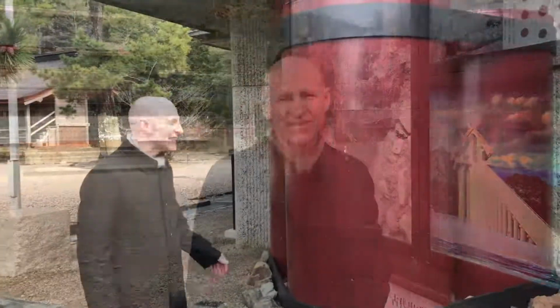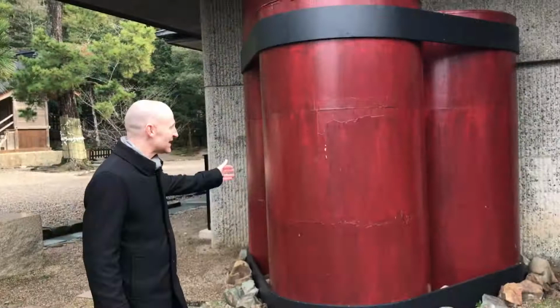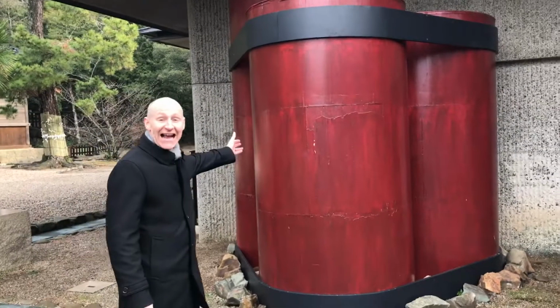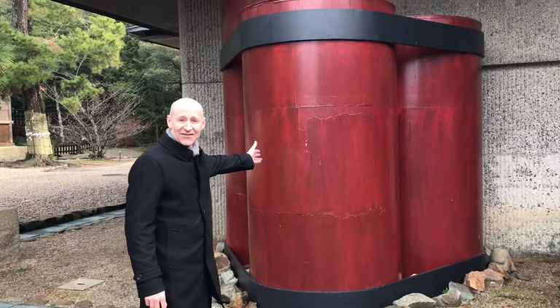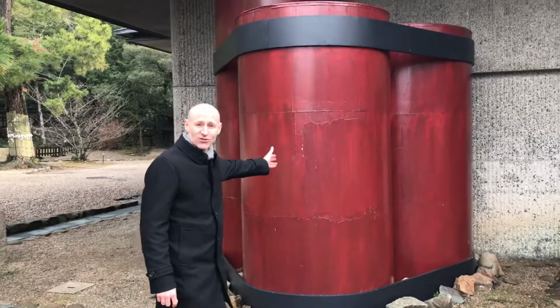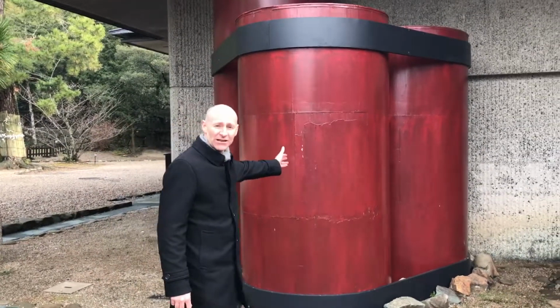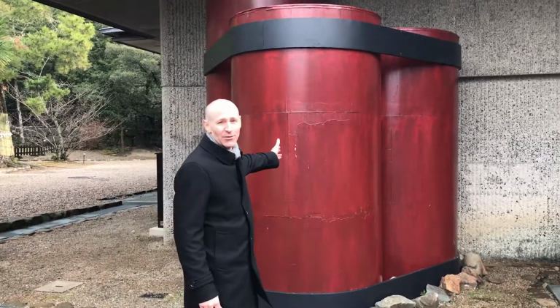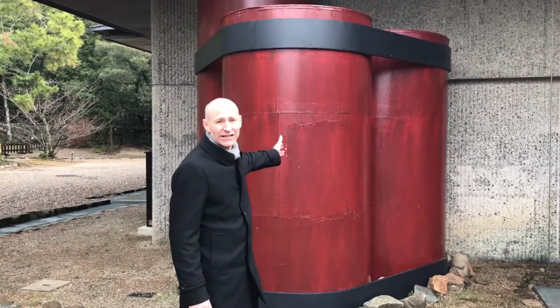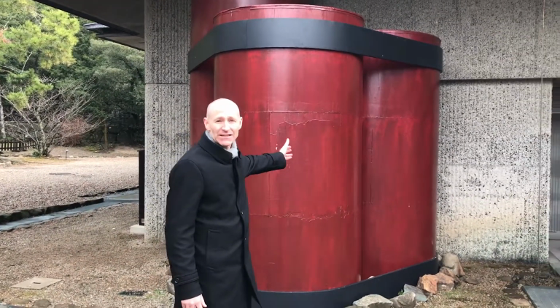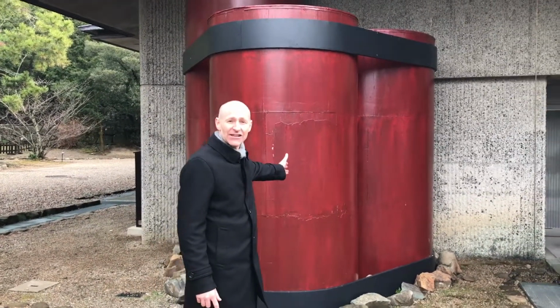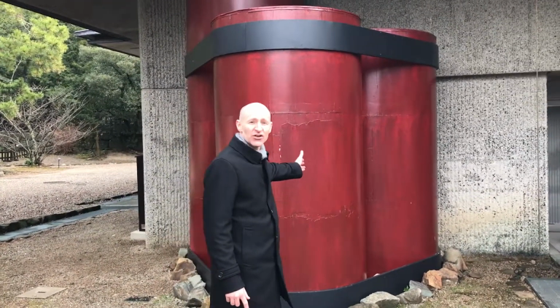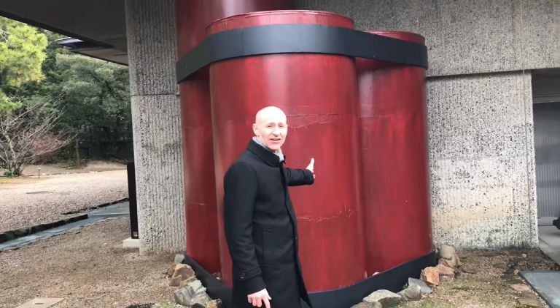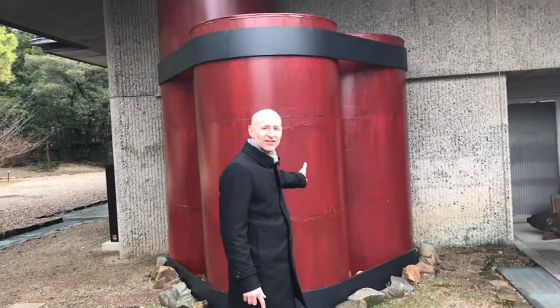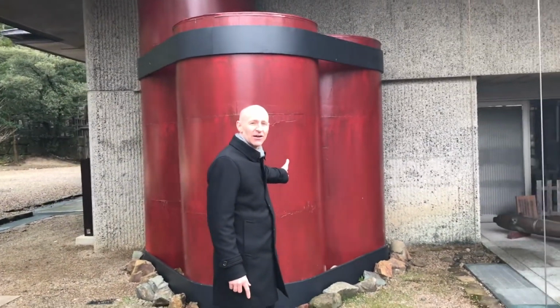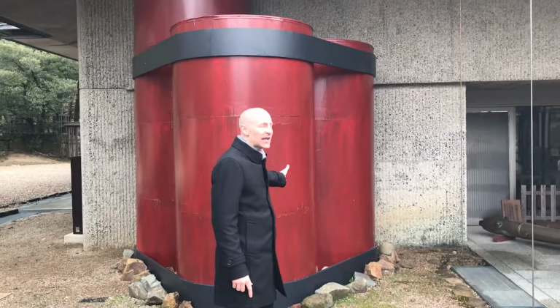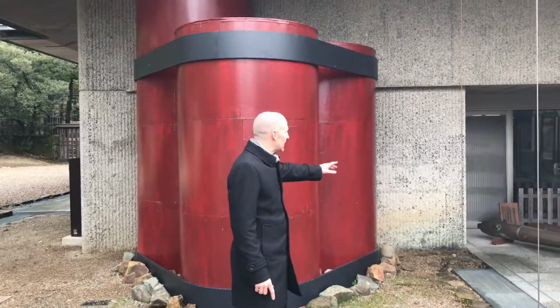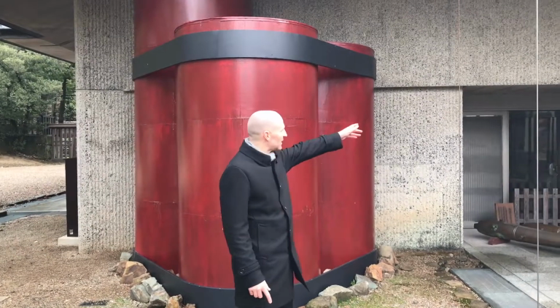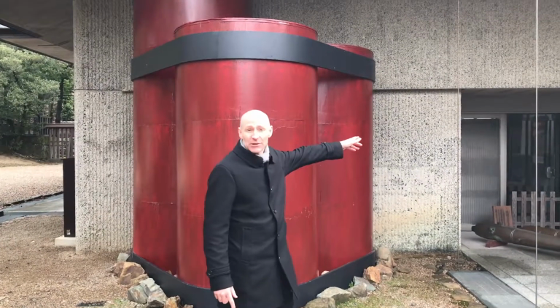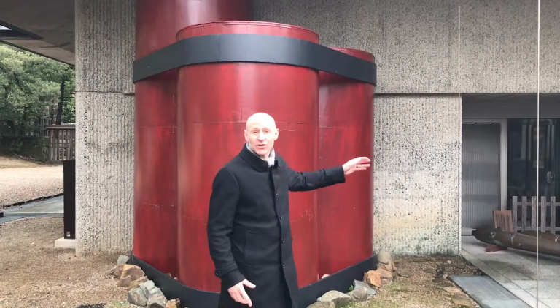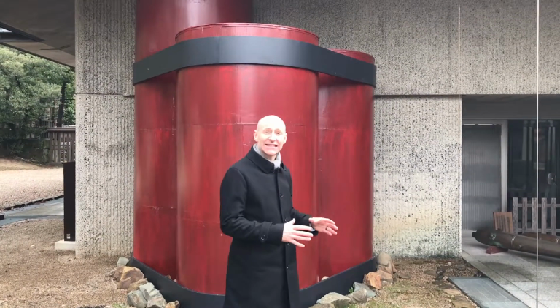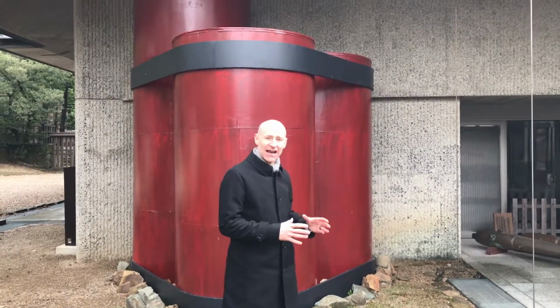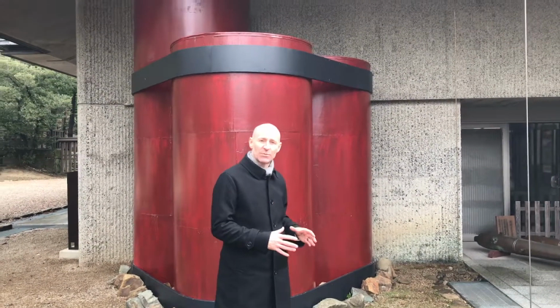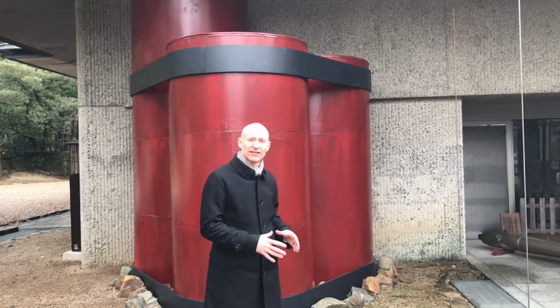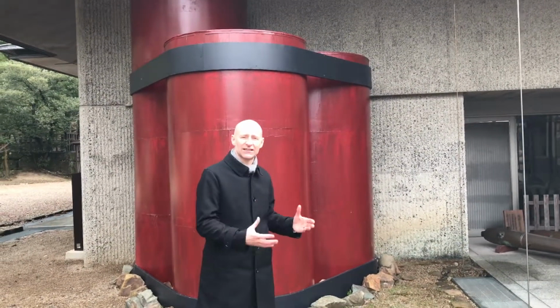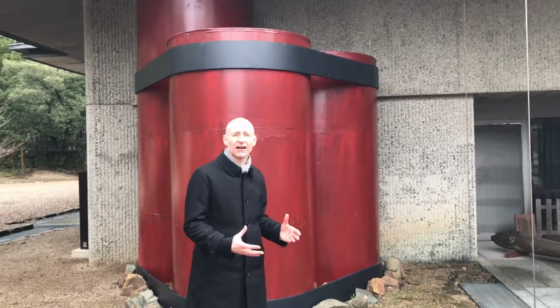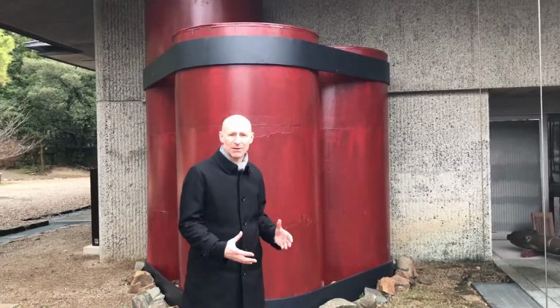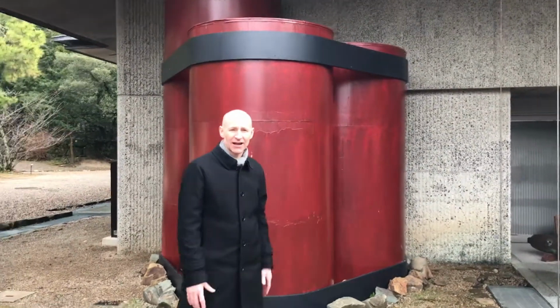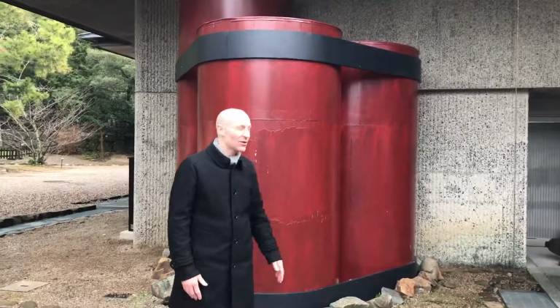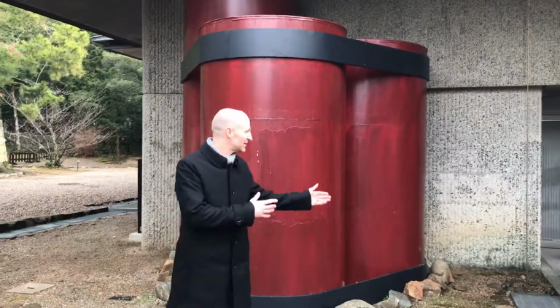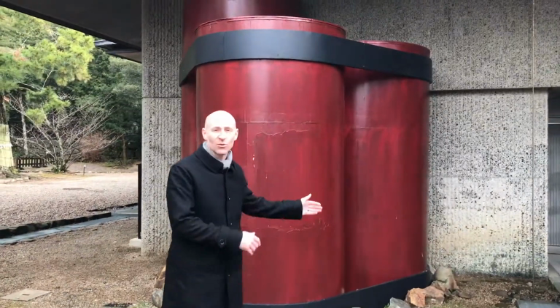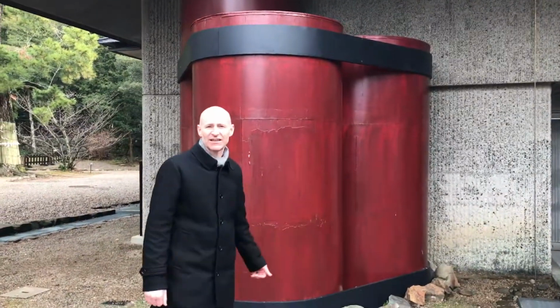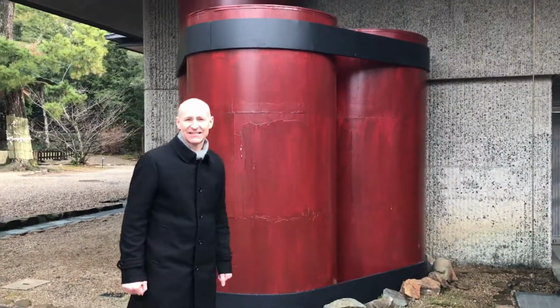This is the size of the actual pillars that were holding up Izumo Taisha 1,300 years ago. And inside this building, you can see the actual pillars that they dug up. So it's definitely worth a visit.